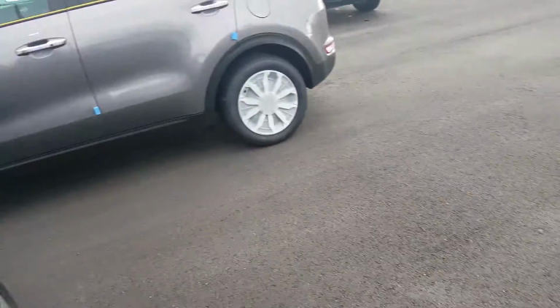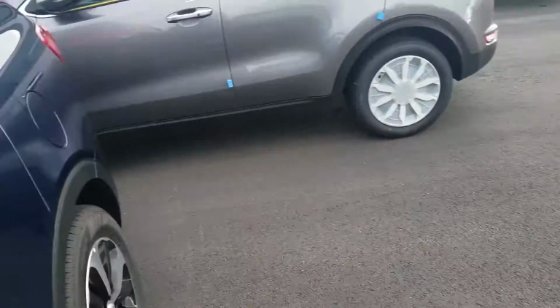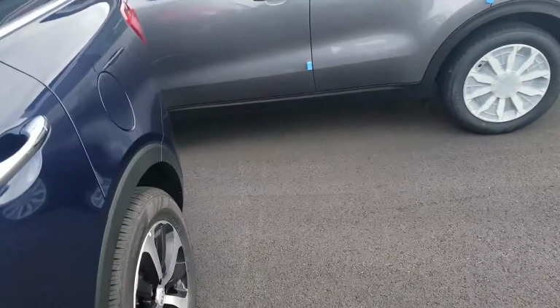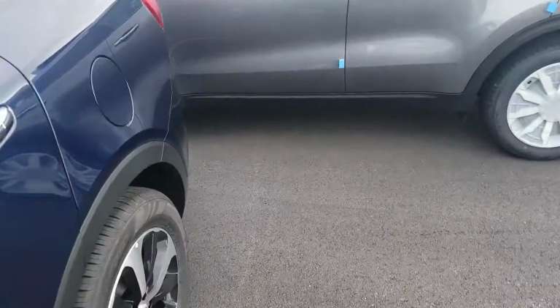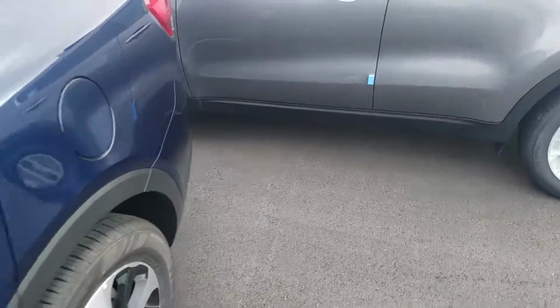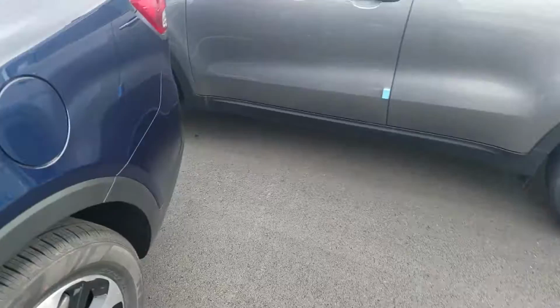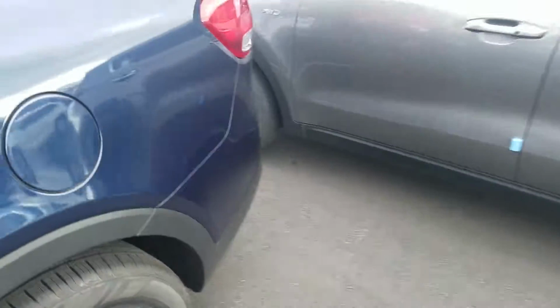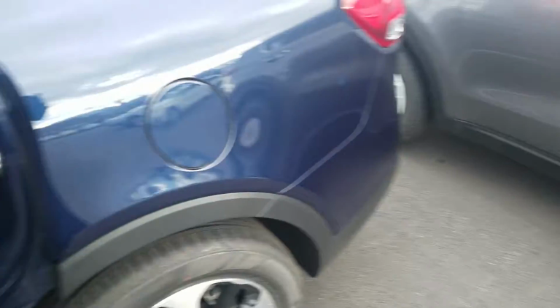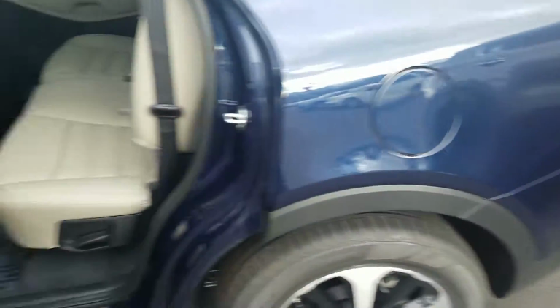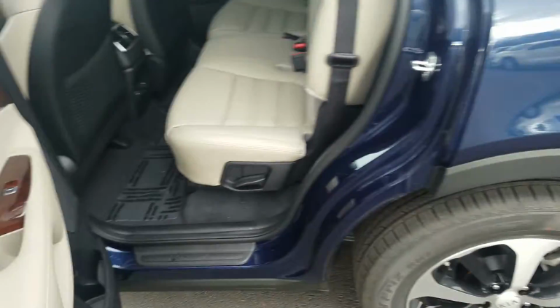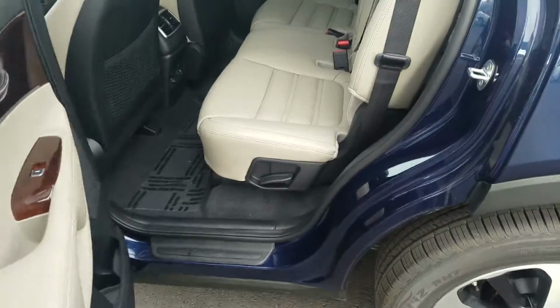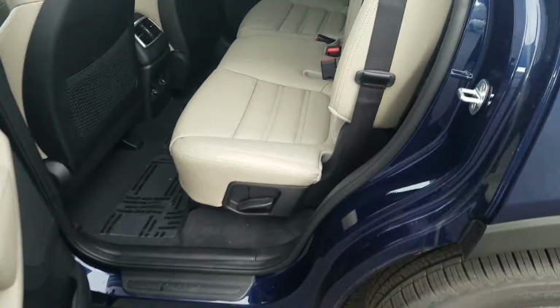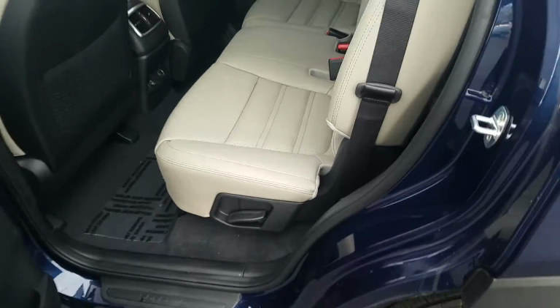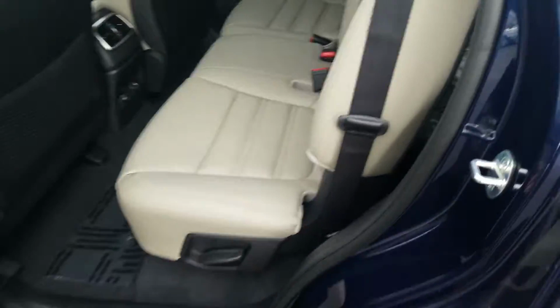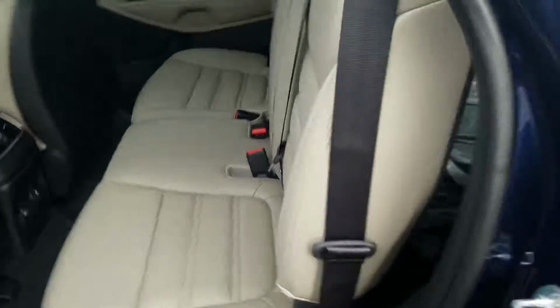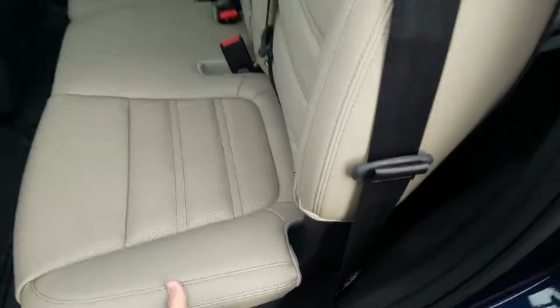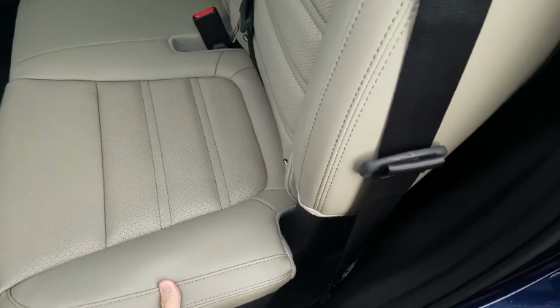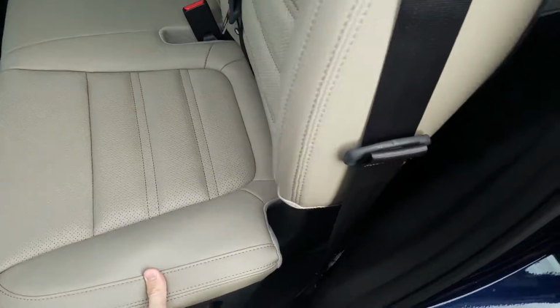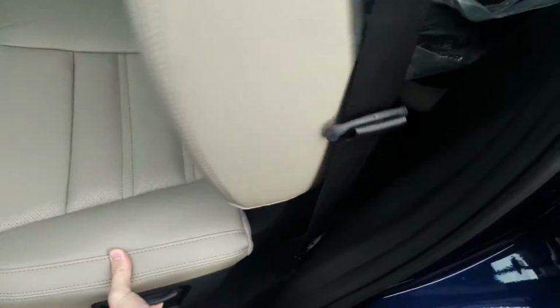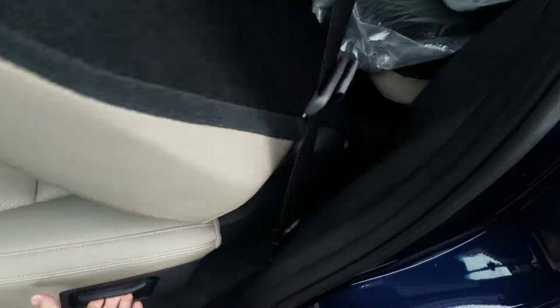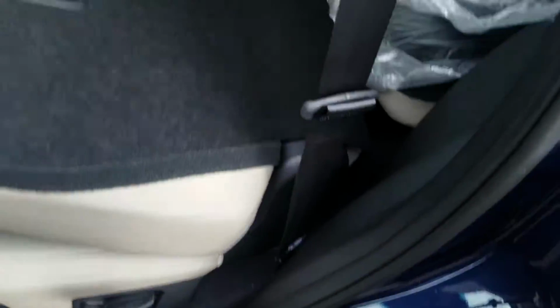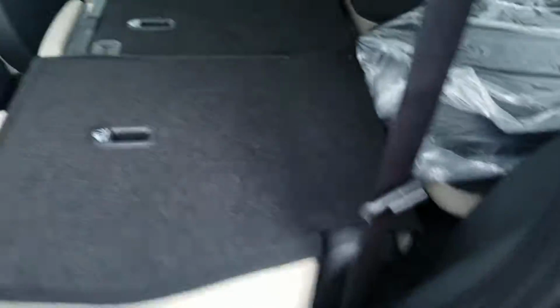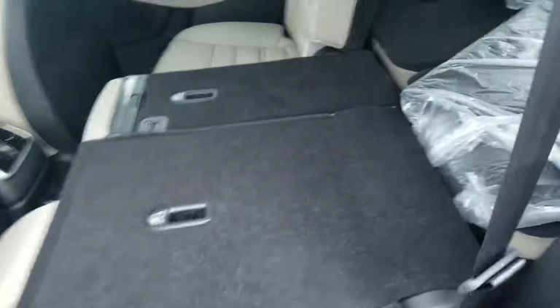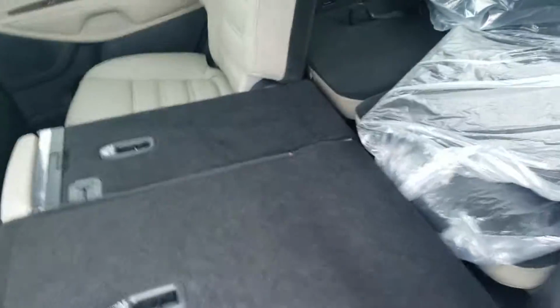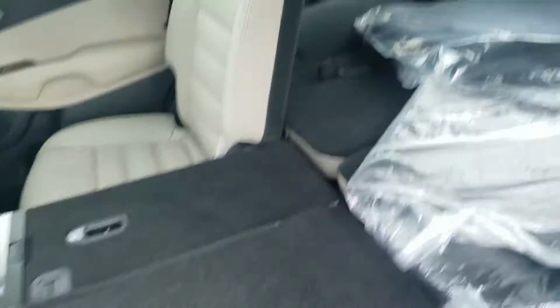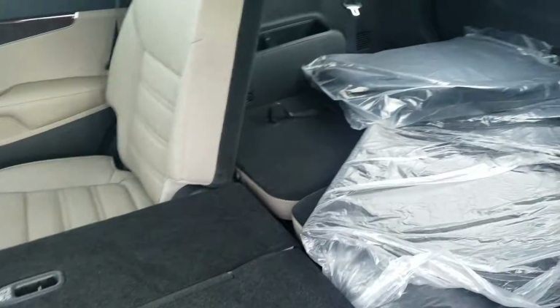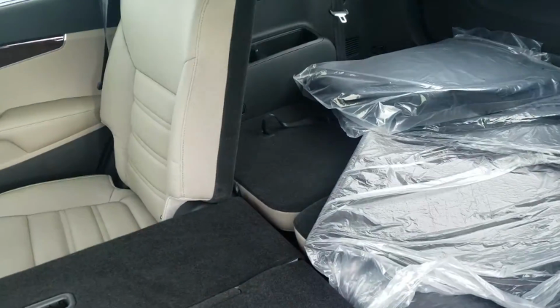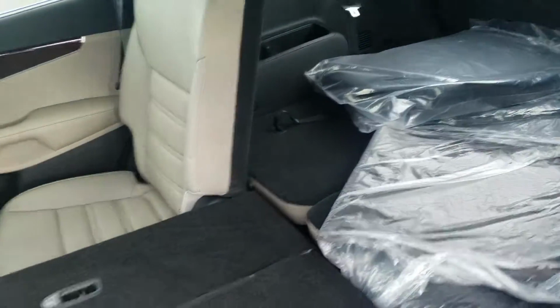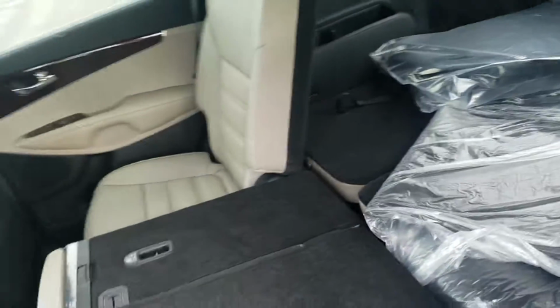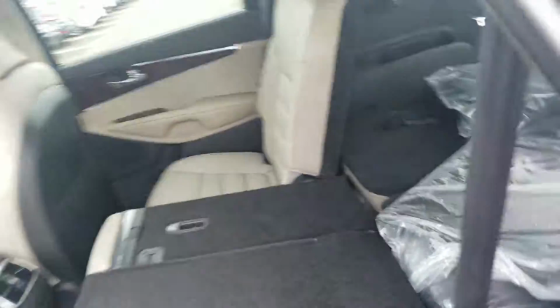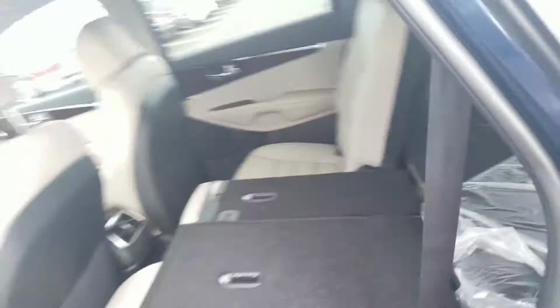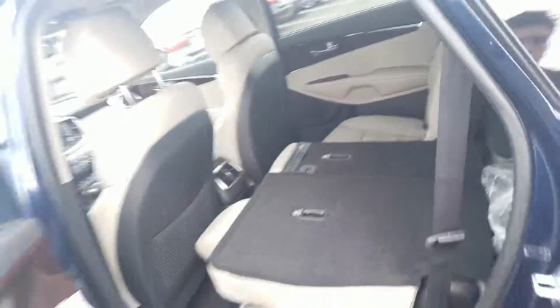Plenty of space in the back of the 2017 Kia Sorento. They will come standard with a third row when they have the V6 — this one does.